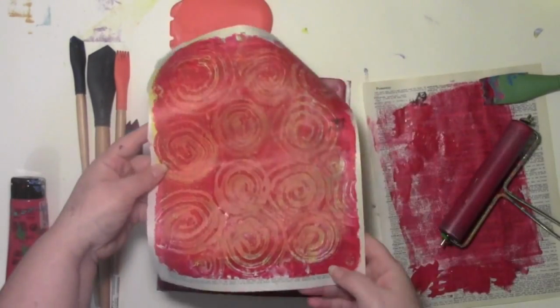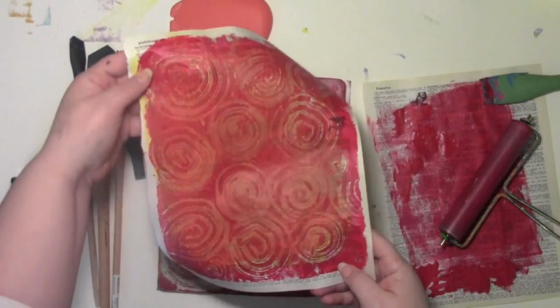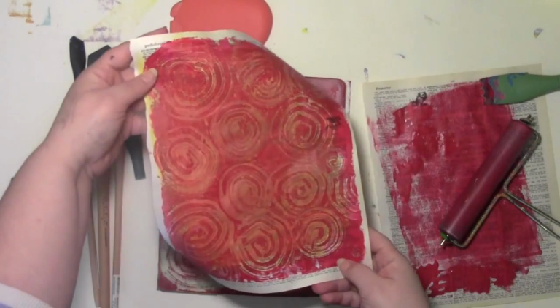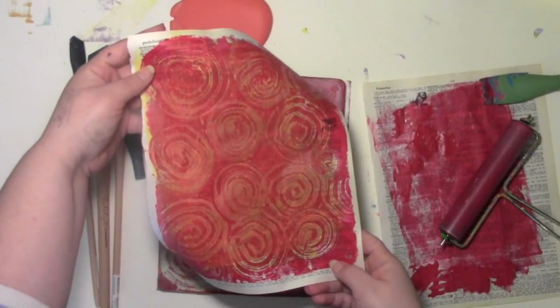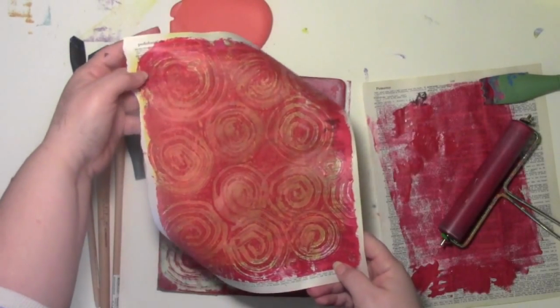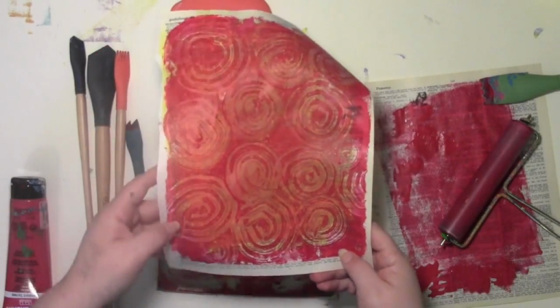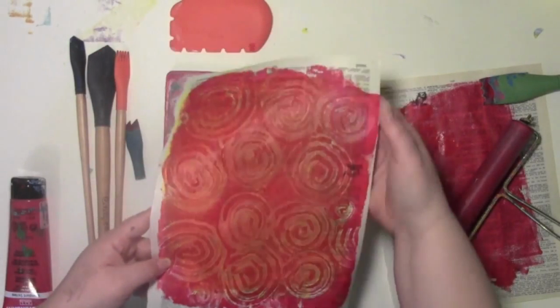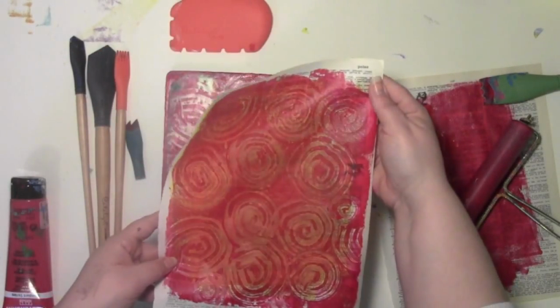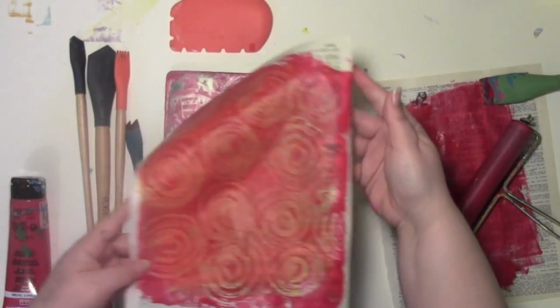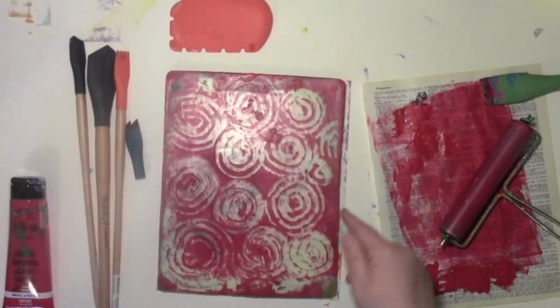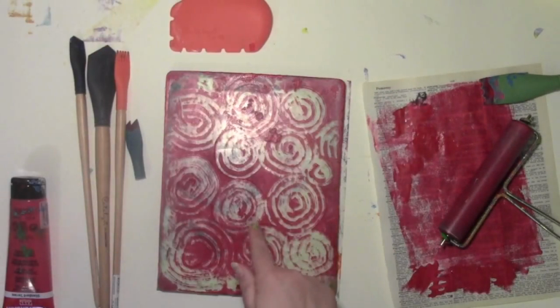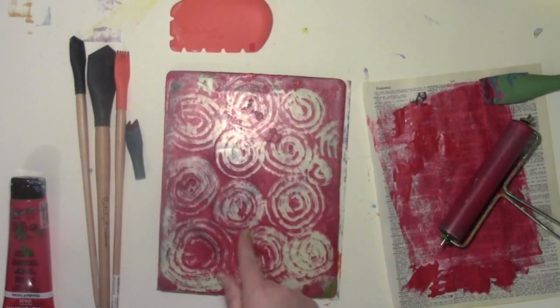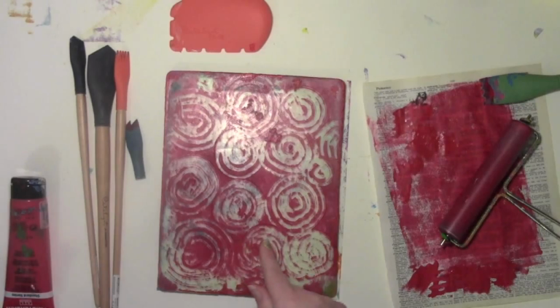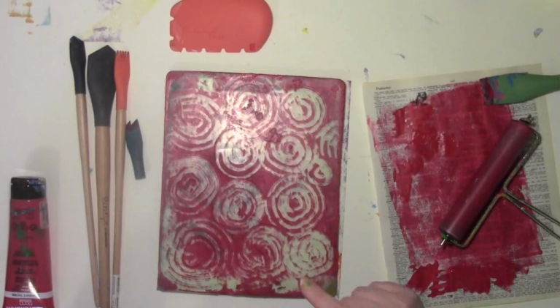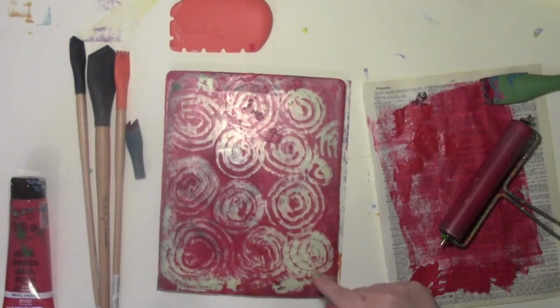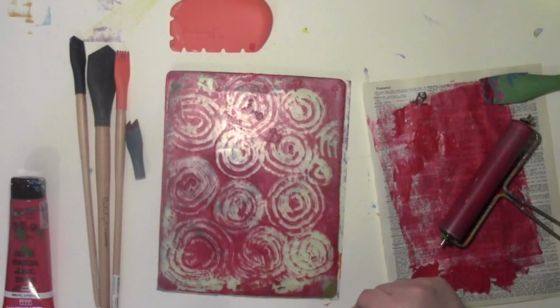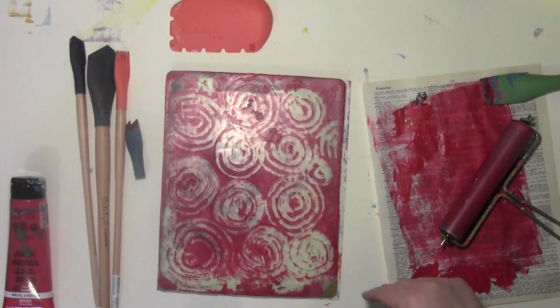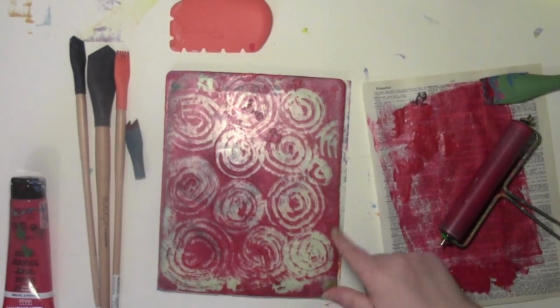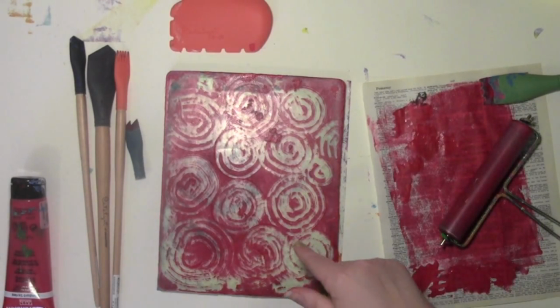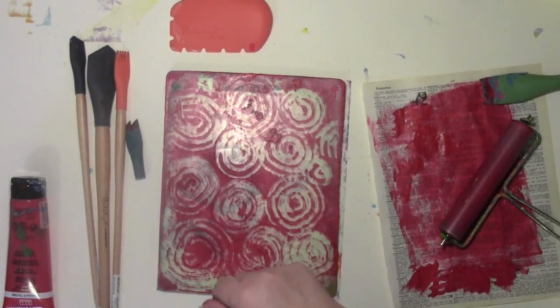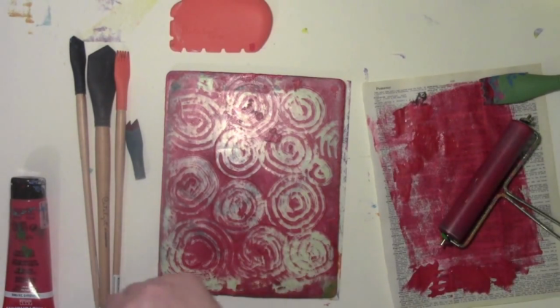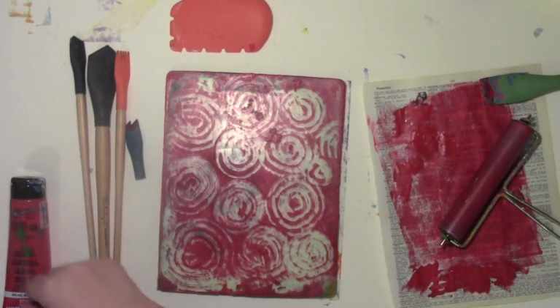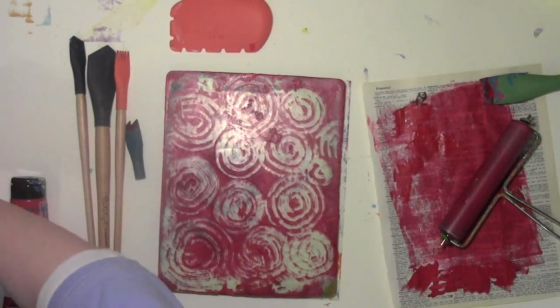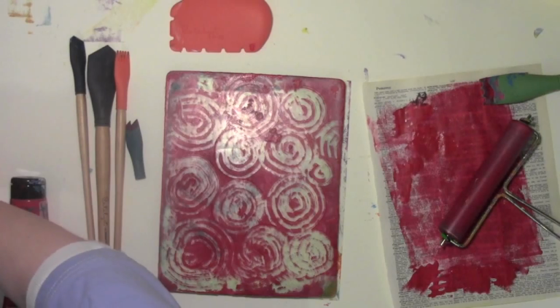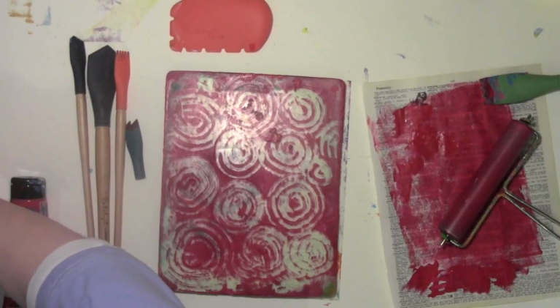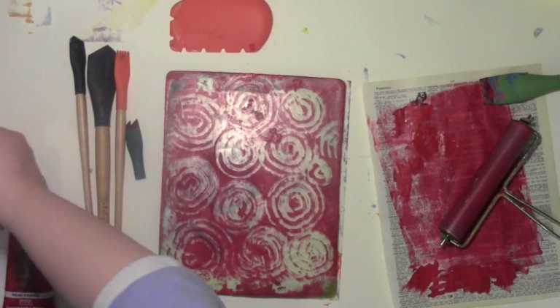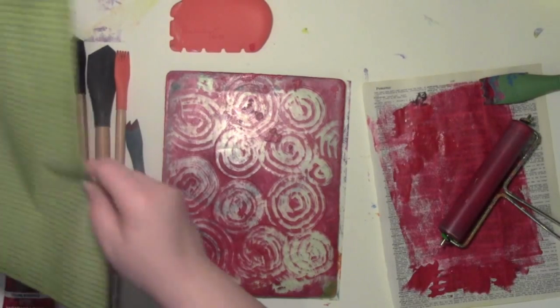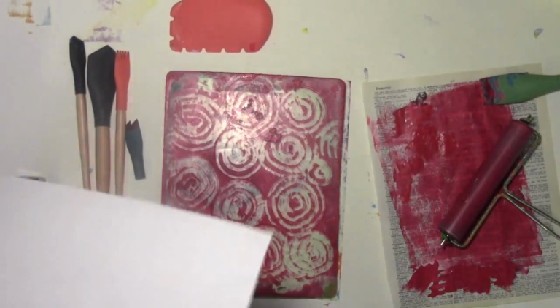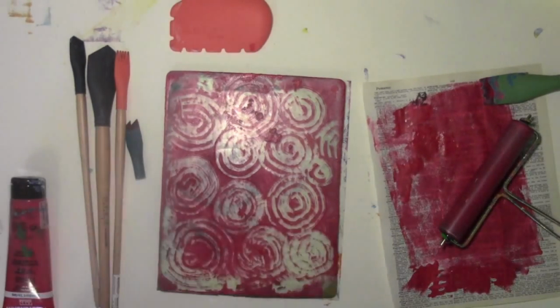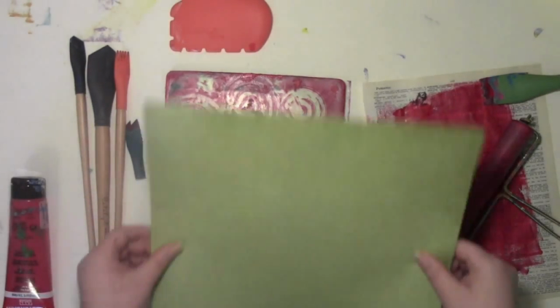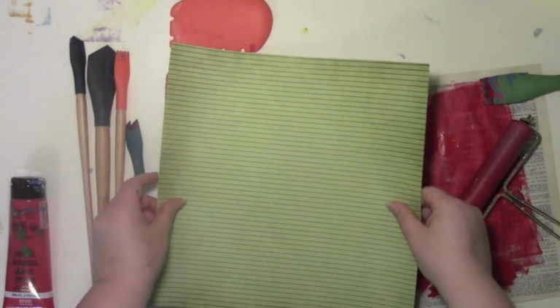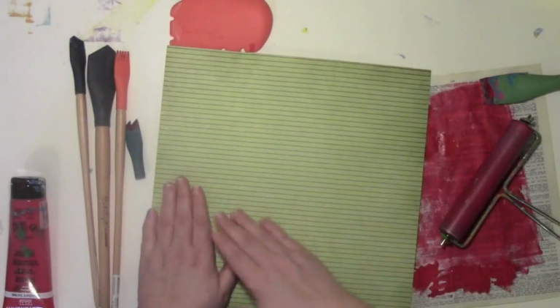That's what I ended up with on that one — a nice bold pattern. It still looks like there's lots and lots of paint on here, but I don't think there really is because I let it dry so much. I should say it's dry and it's not going to come up, but I'll try it with this piece.